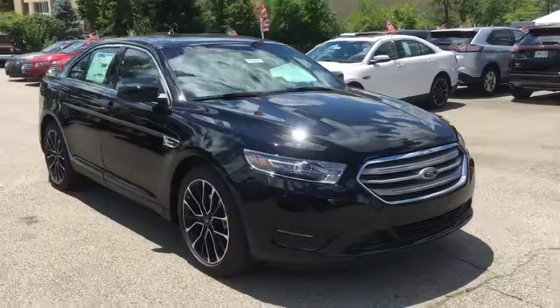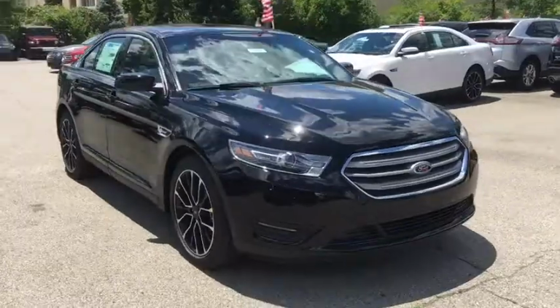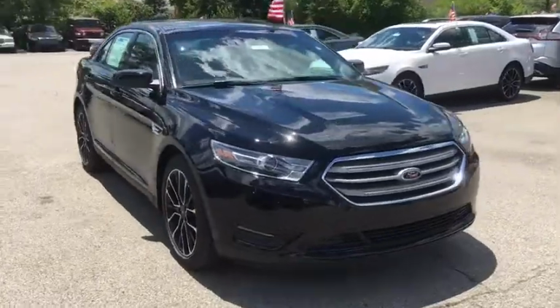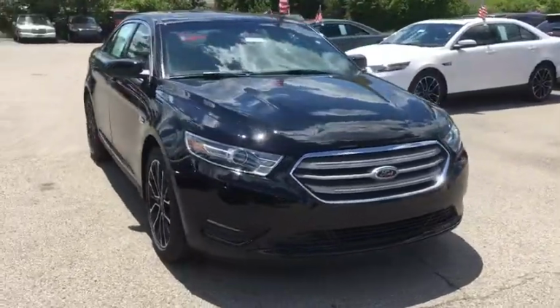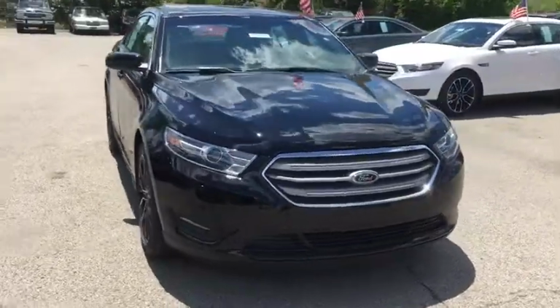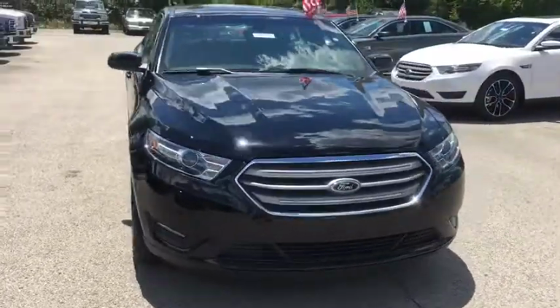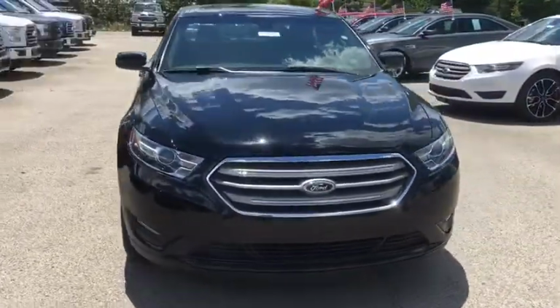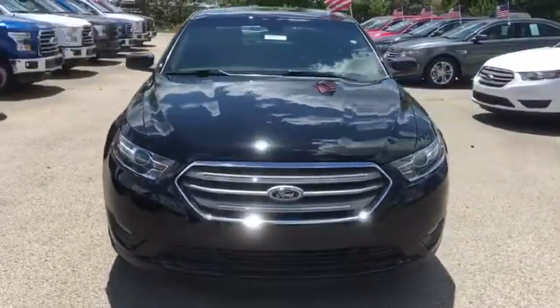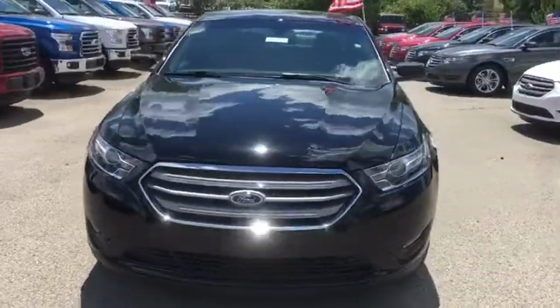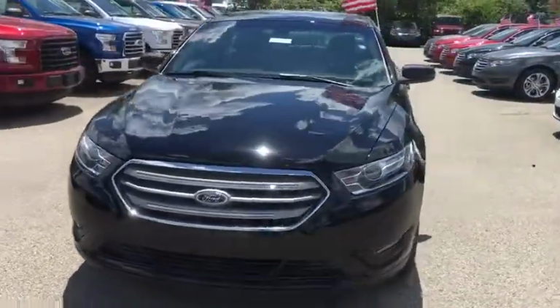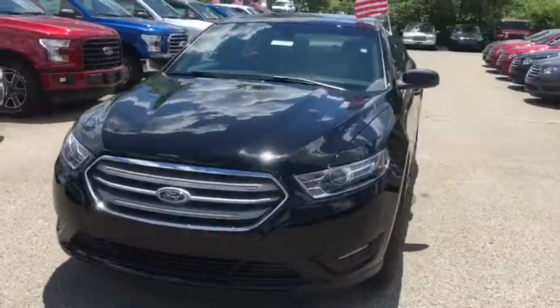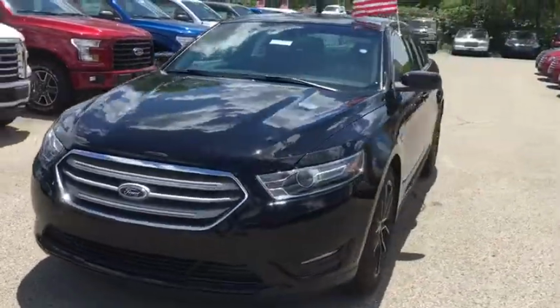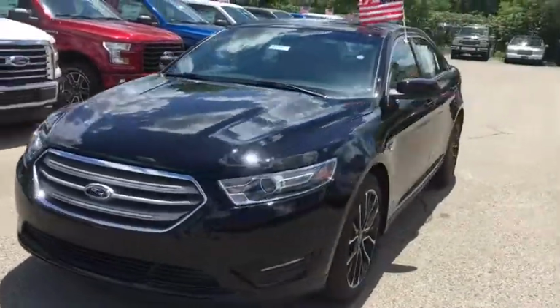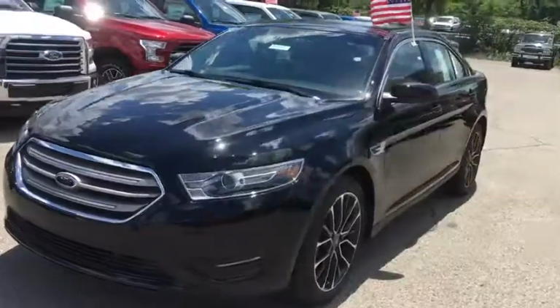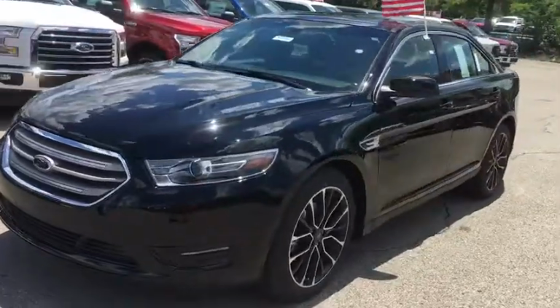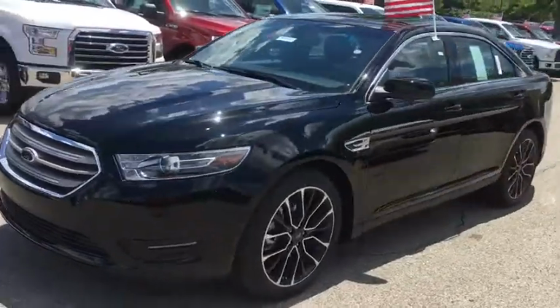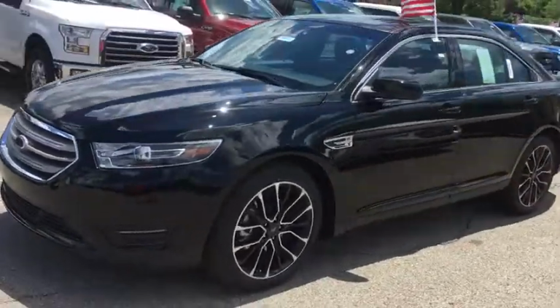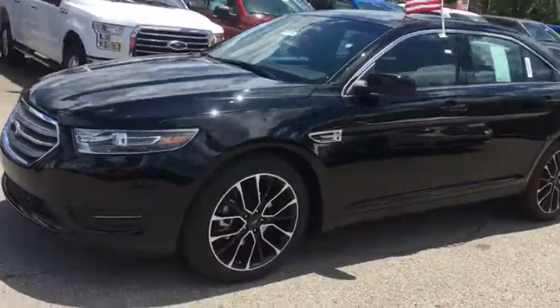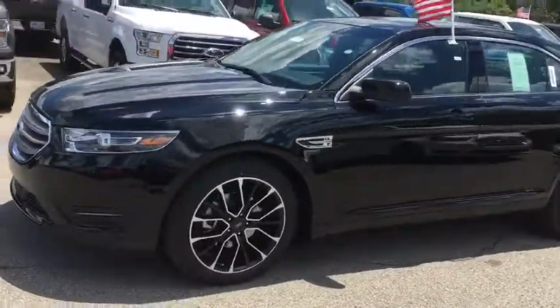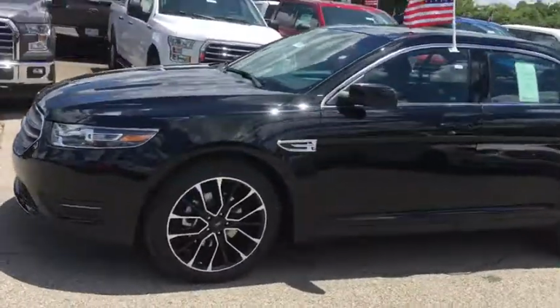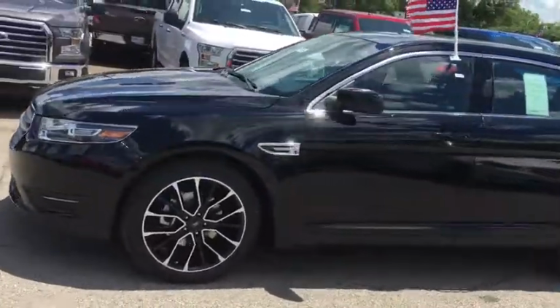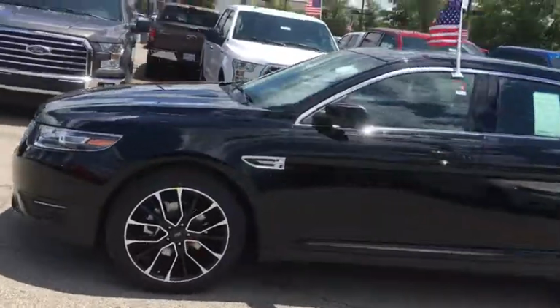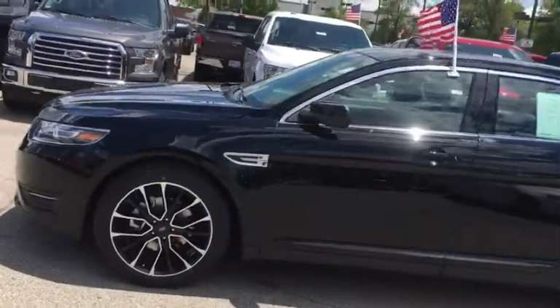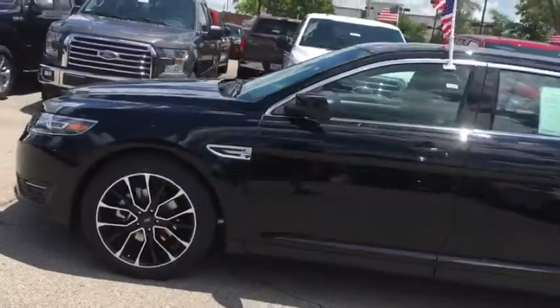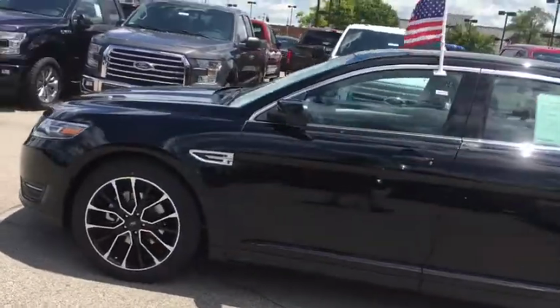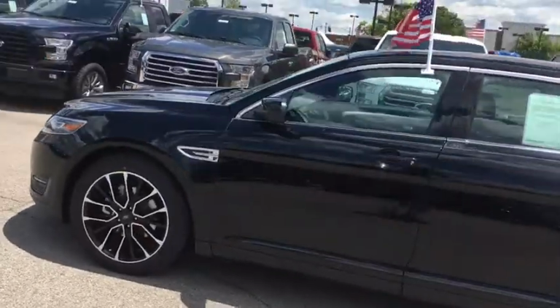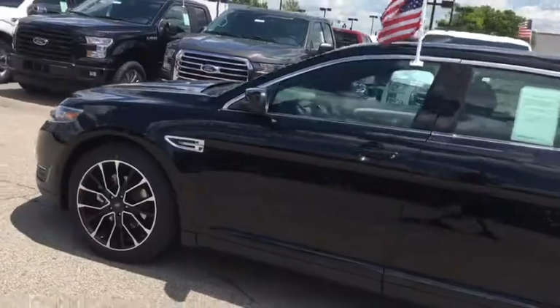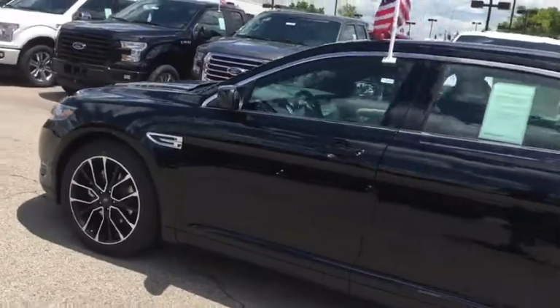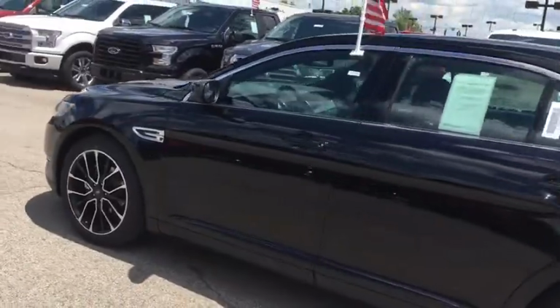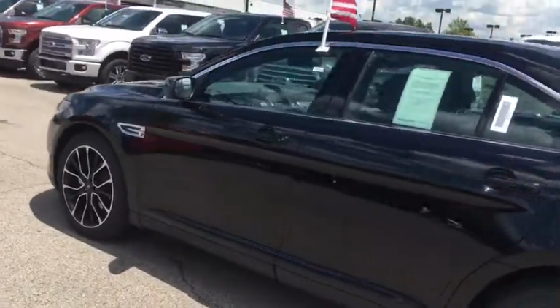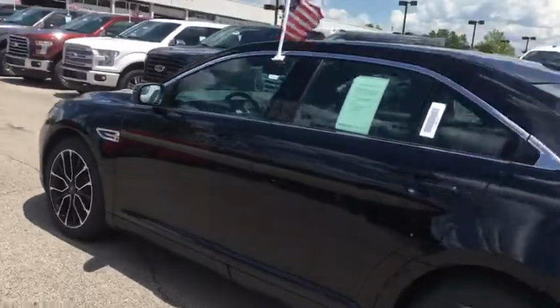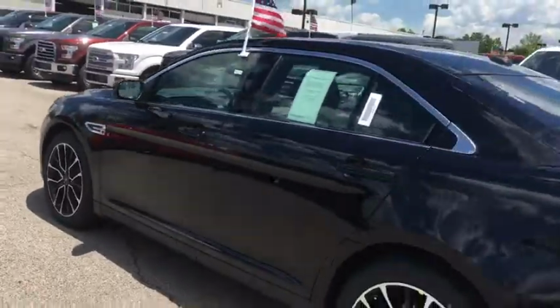The 2017 Ford Taurus. This is it. Crafted by an obsessive engineering and design team, the Taurus was created to compete with some of the world's best. Here are some of this vehicle's great options.